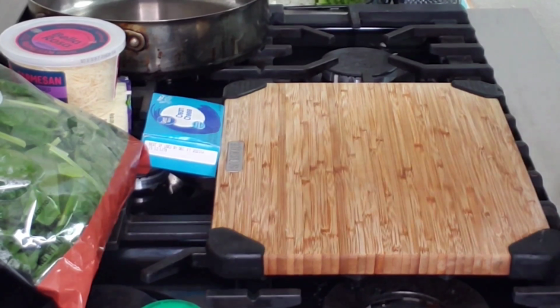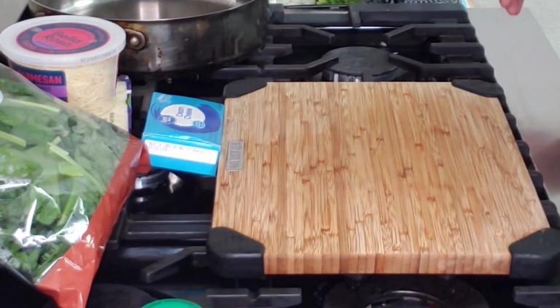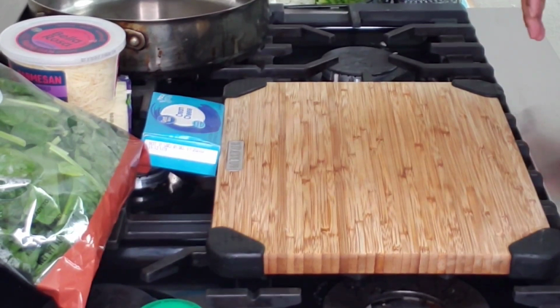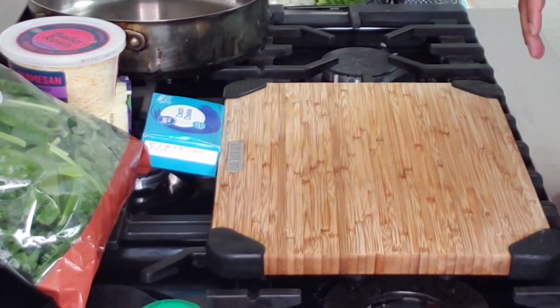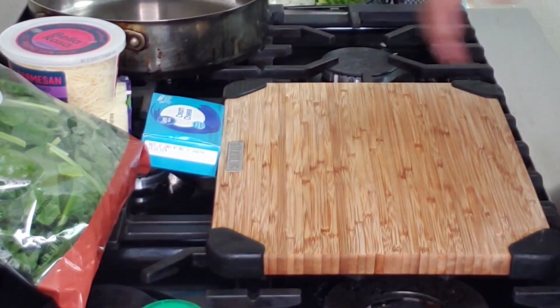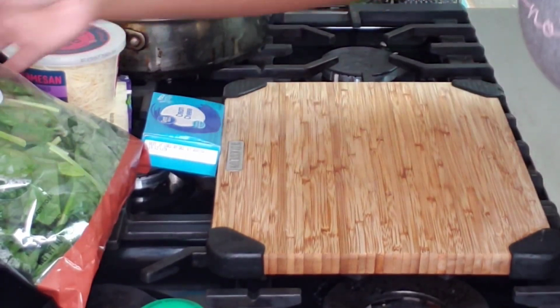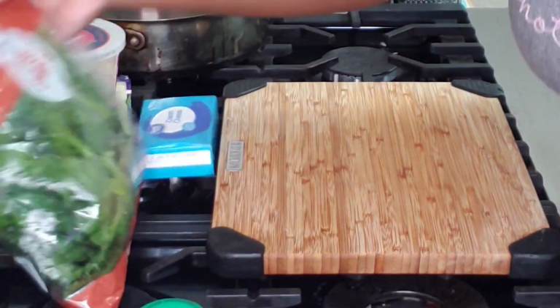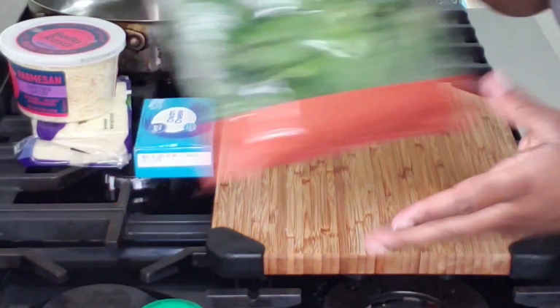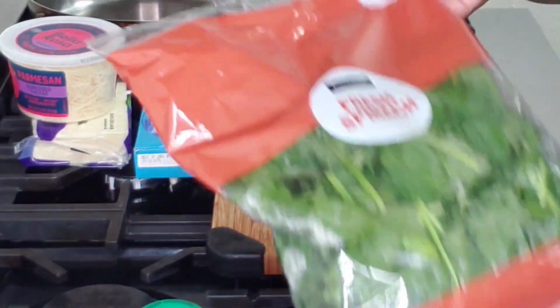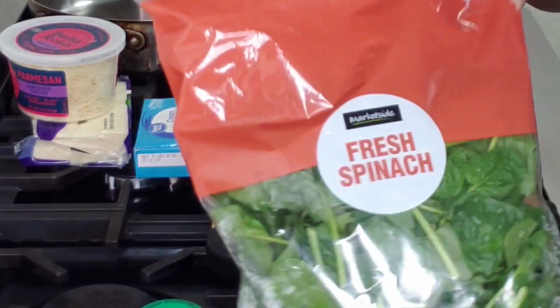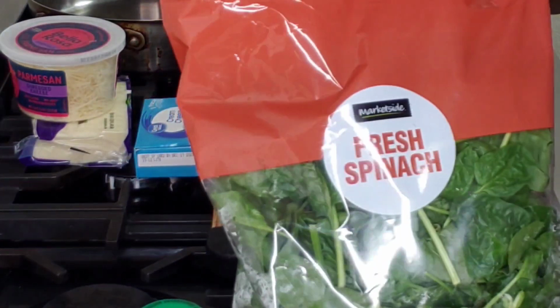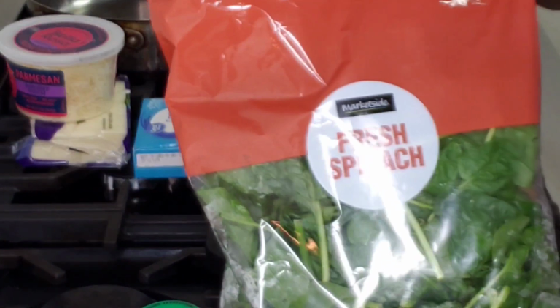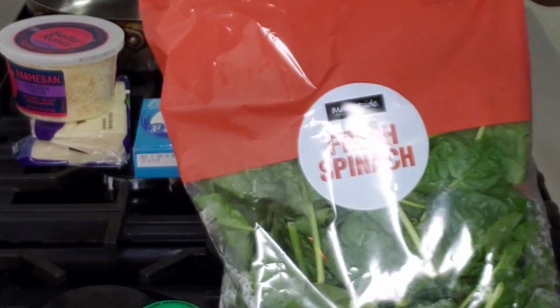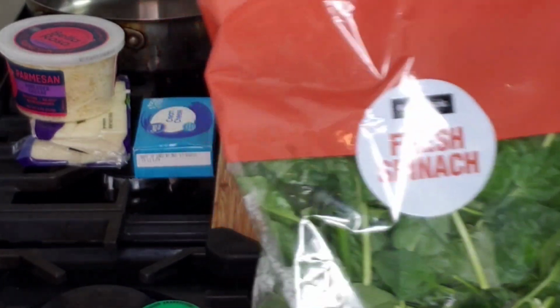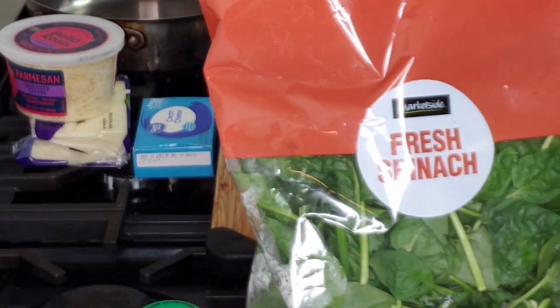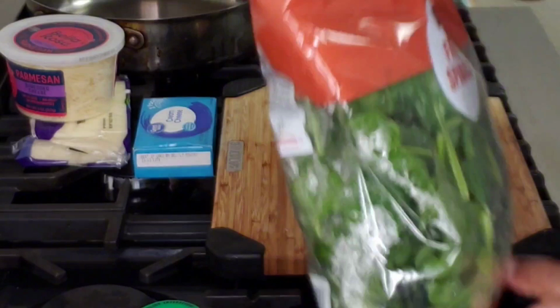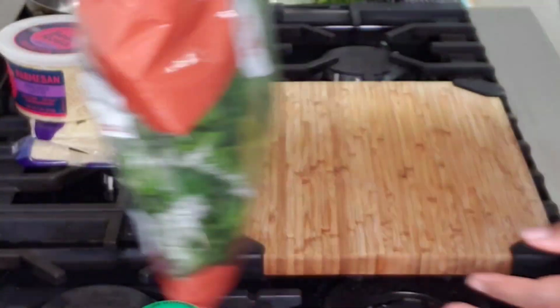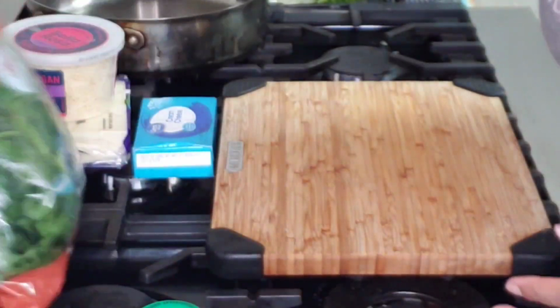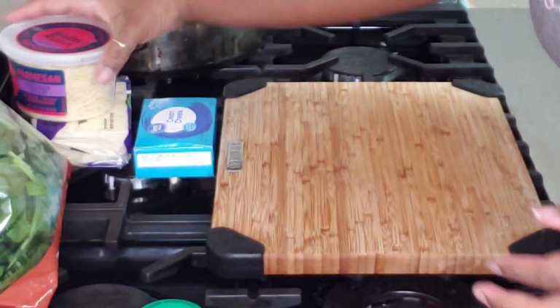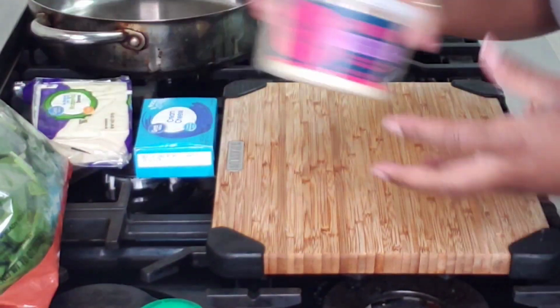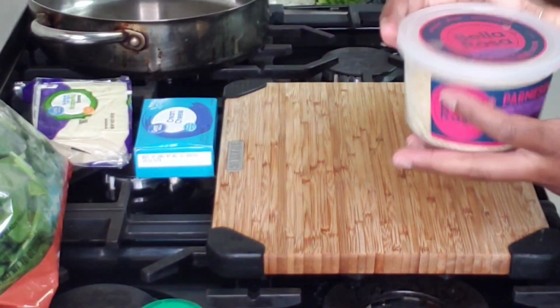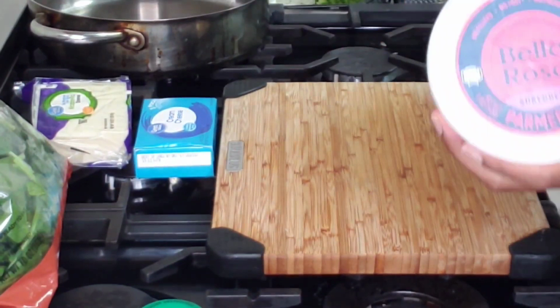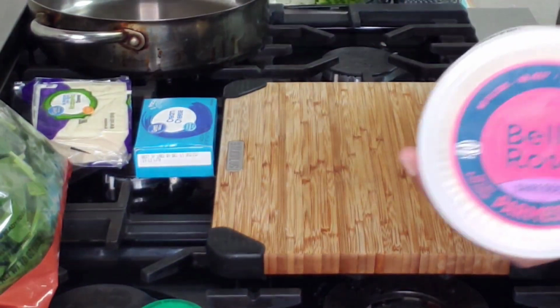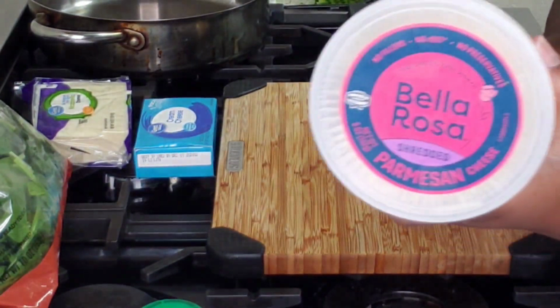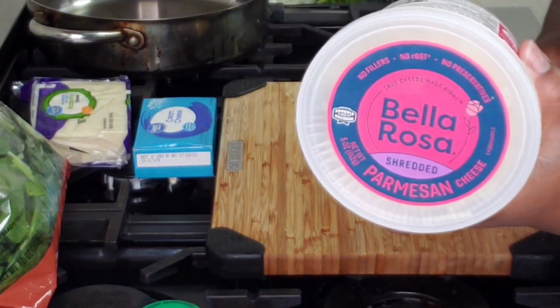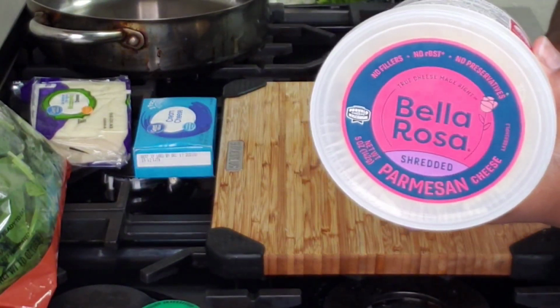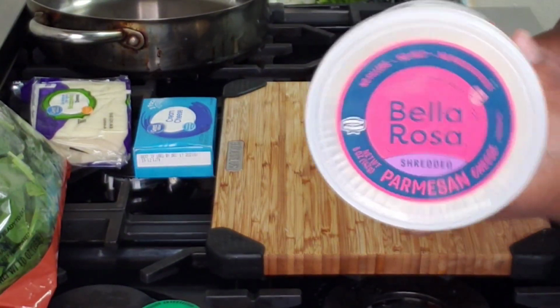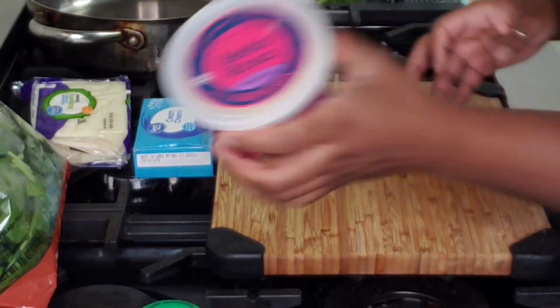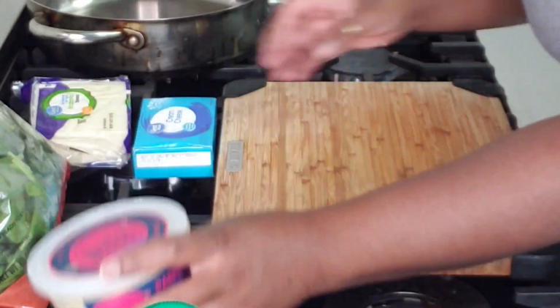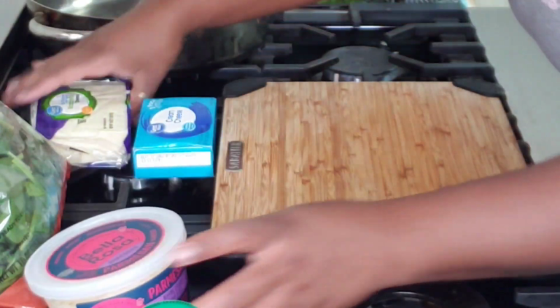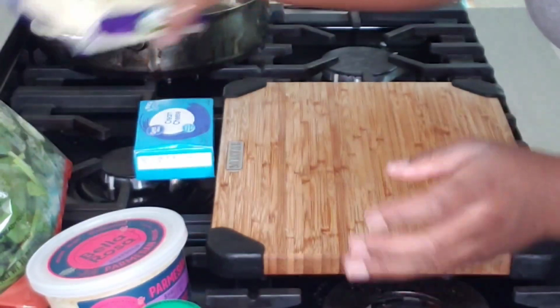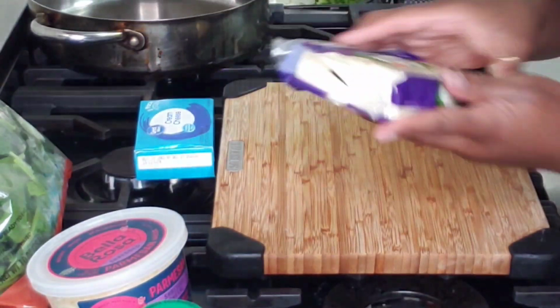Hey y'all, welcome and welcome back to my channel — it is Boss Lady and Honey. Today we are getting ready to make some creamy spinach. I was craving some creamy spinach and oh my goodness, I had to have it.